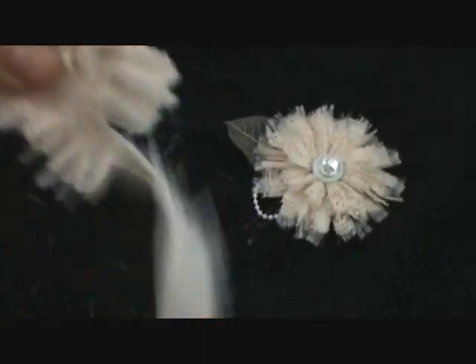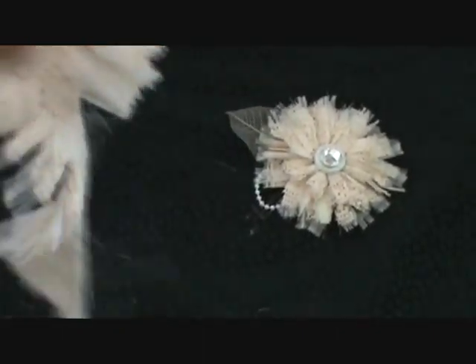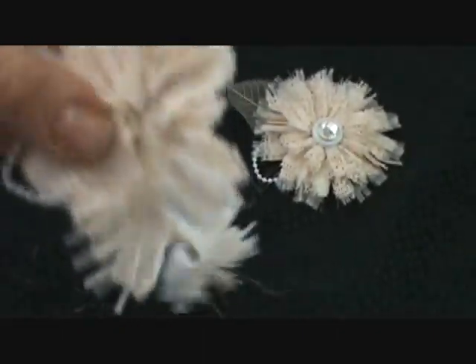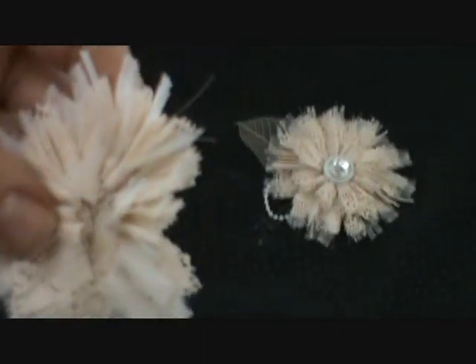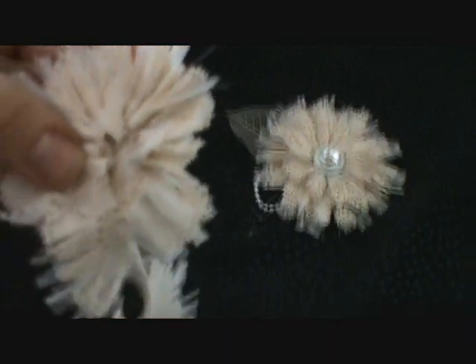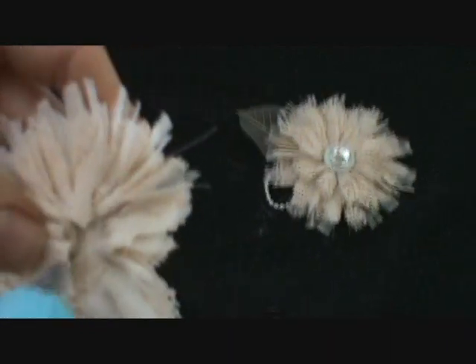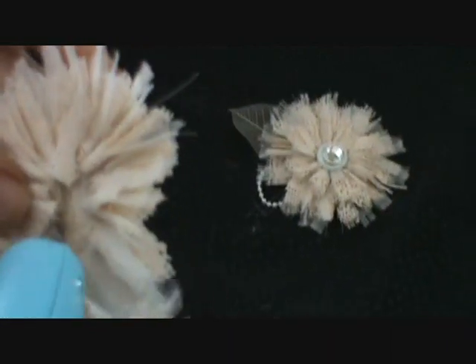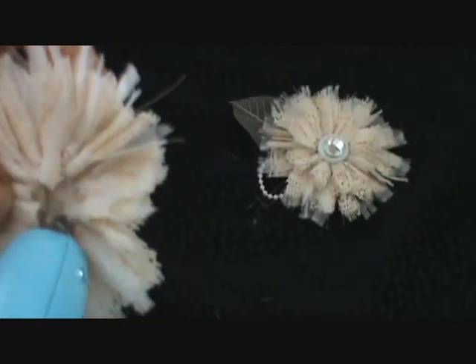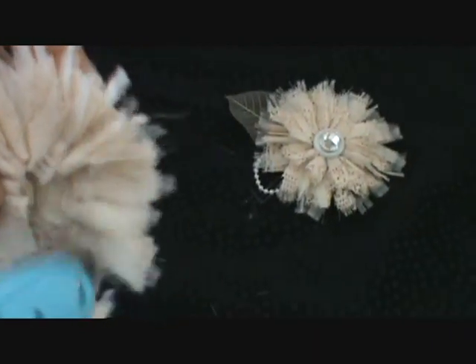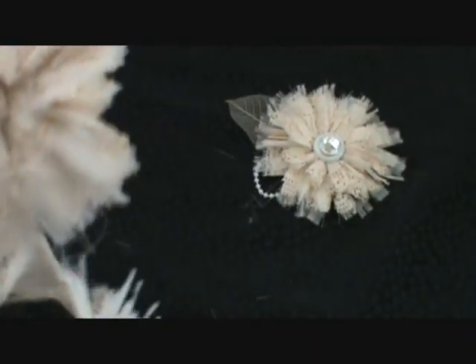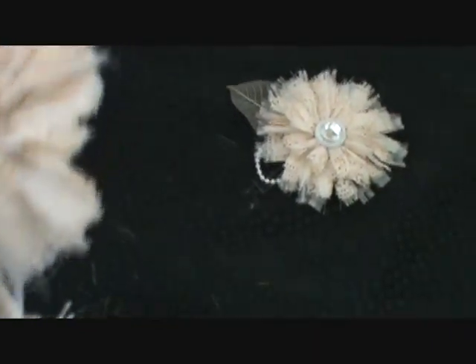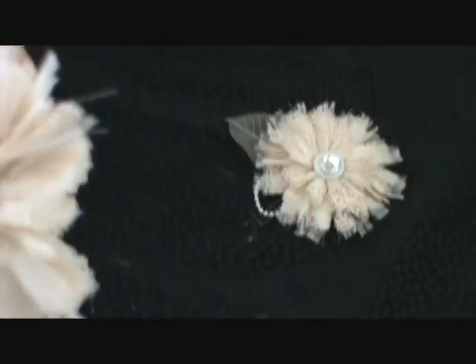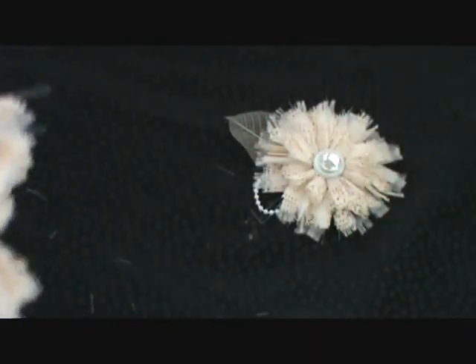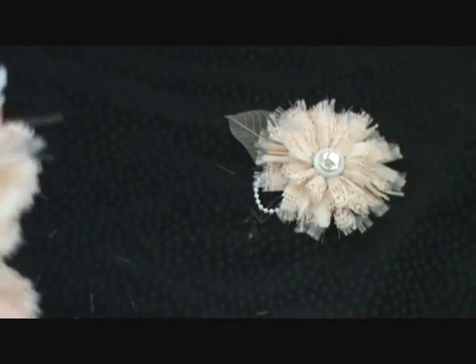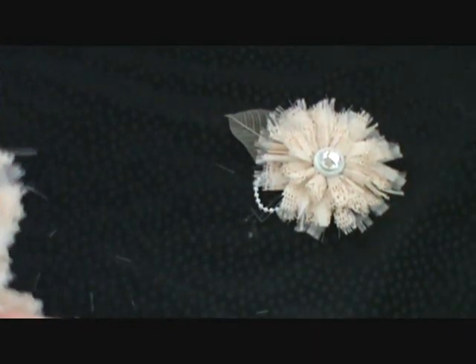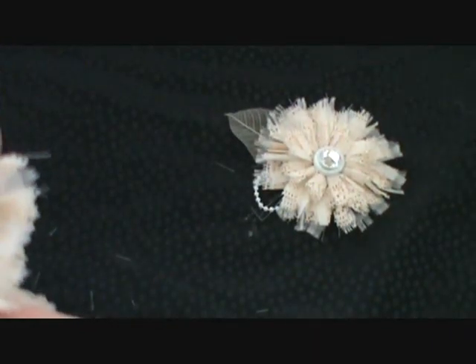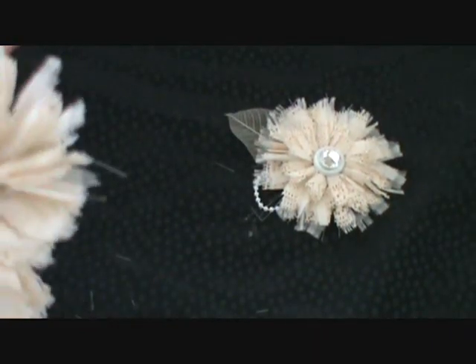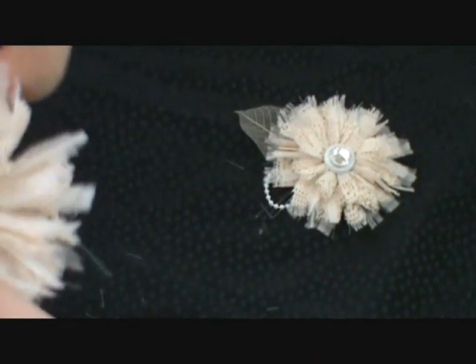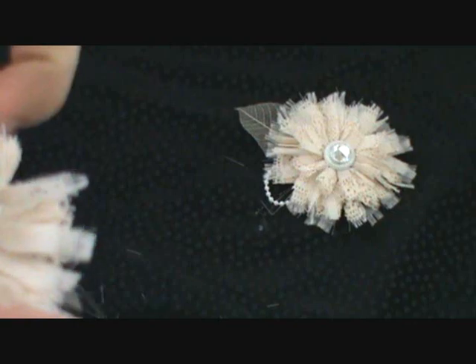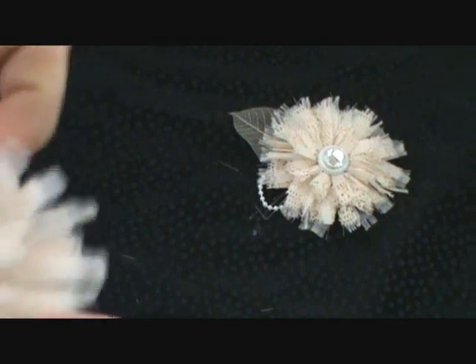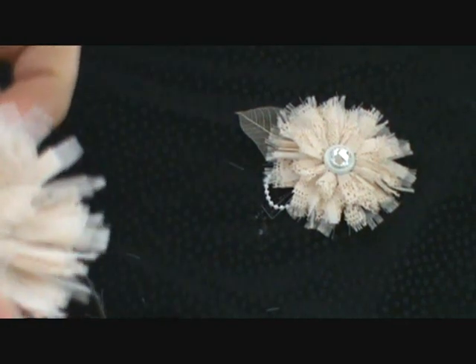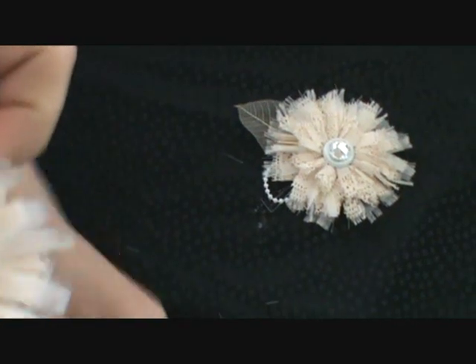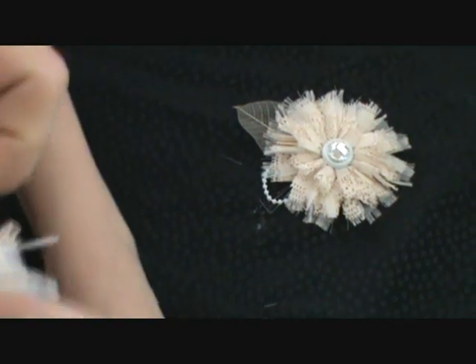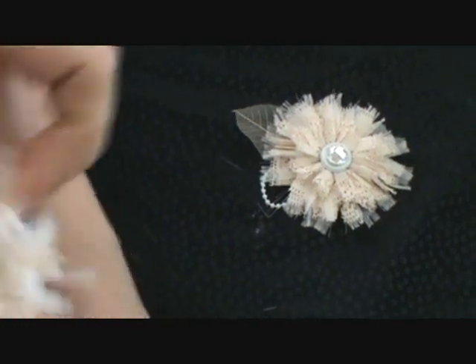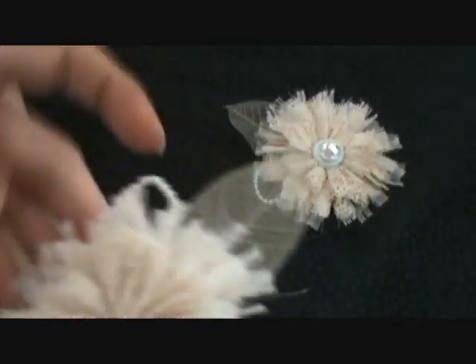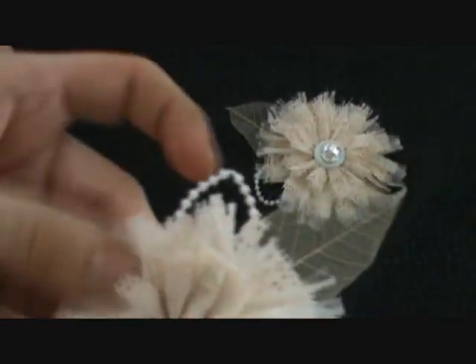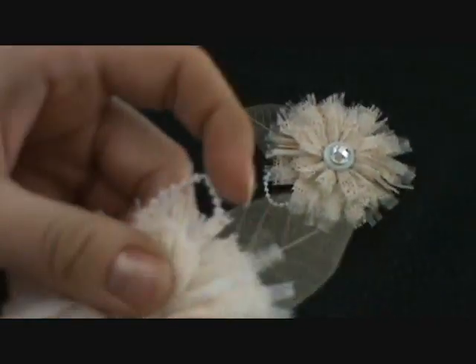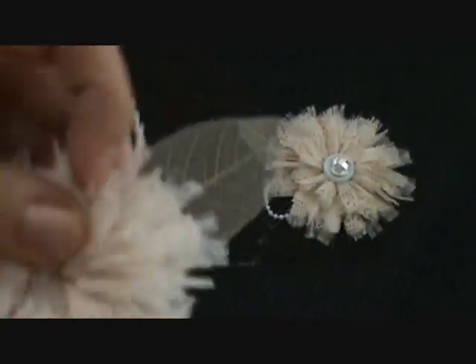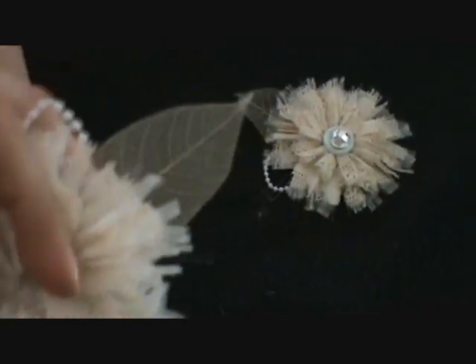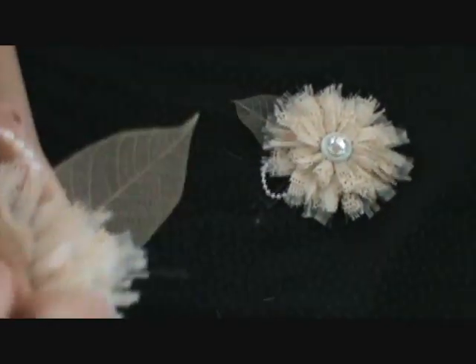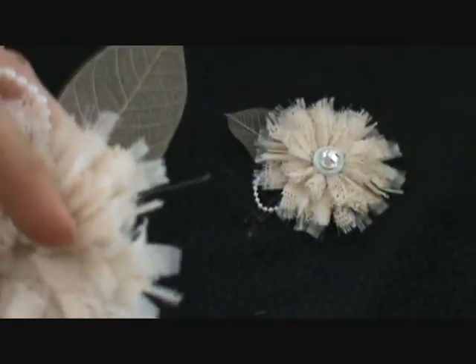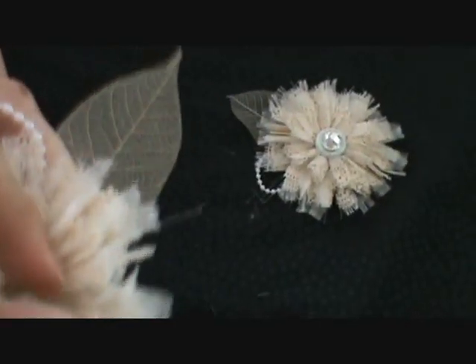I'm using a low melt glue gun. It's a little bit easier on the fingers — if you touch it, it doesn't burn quite as much.